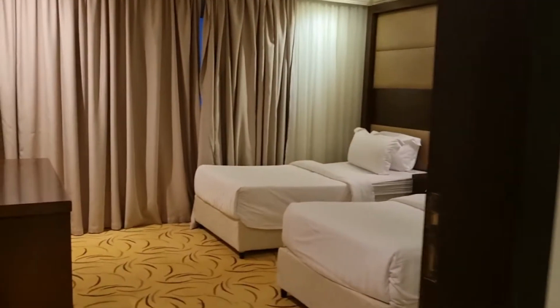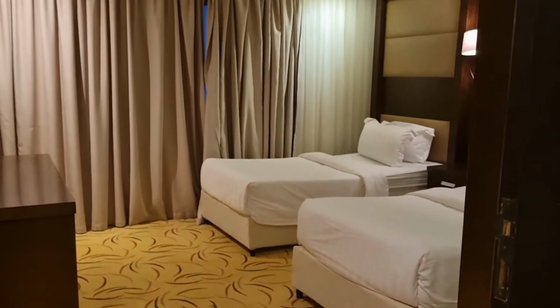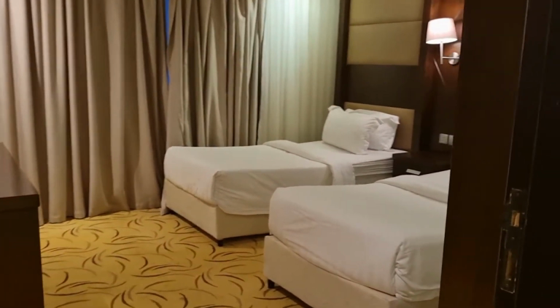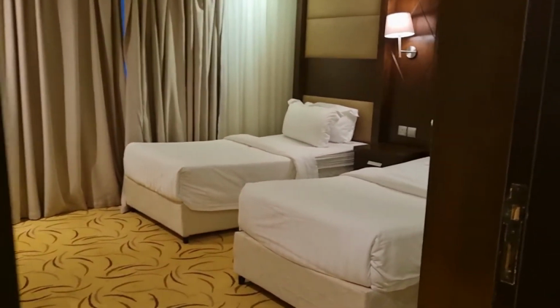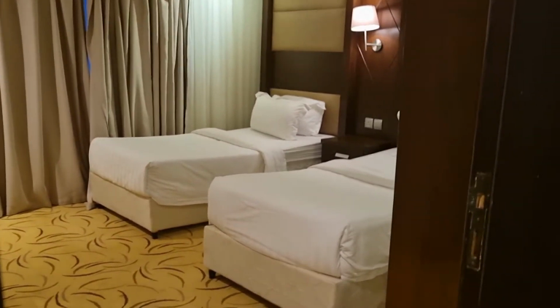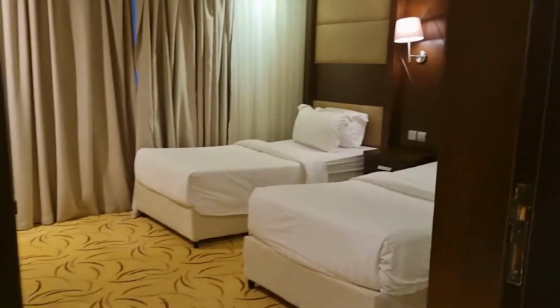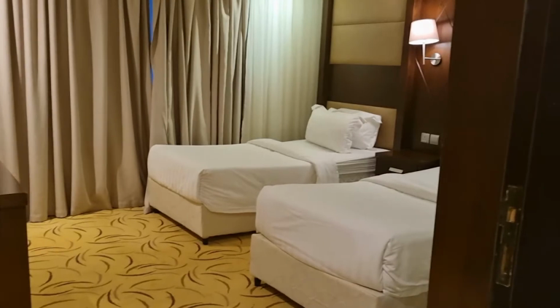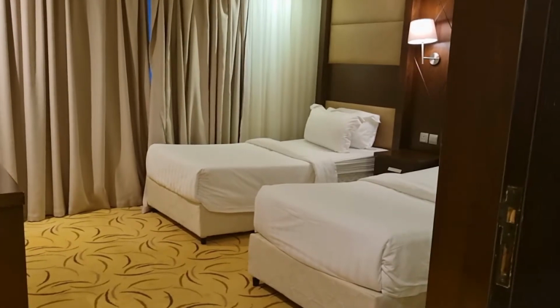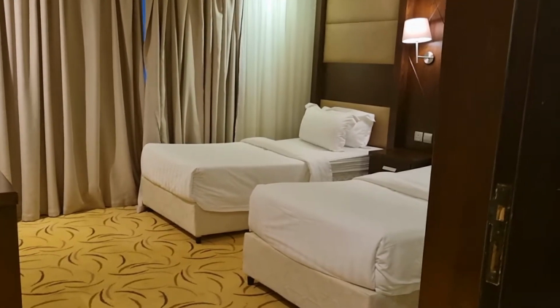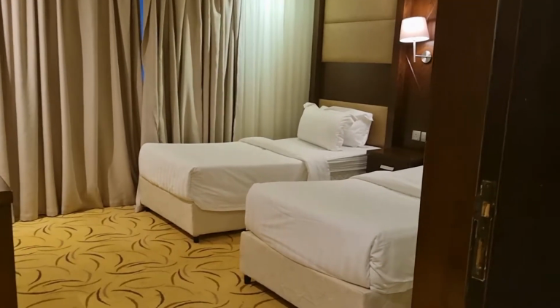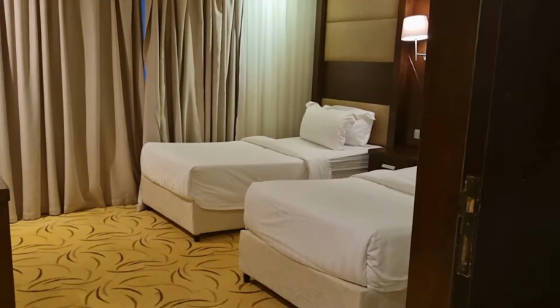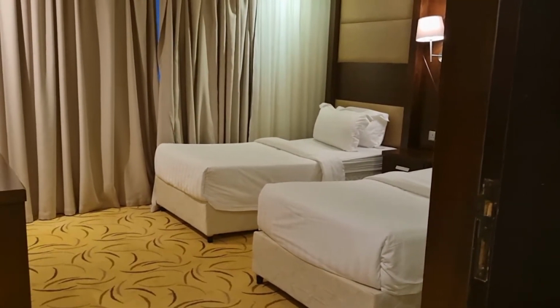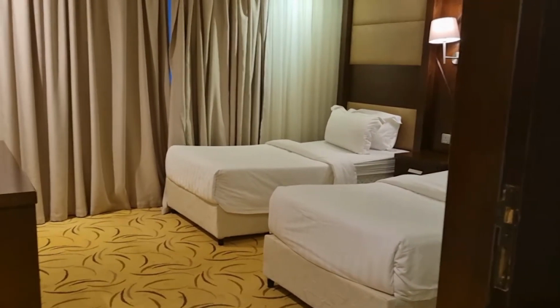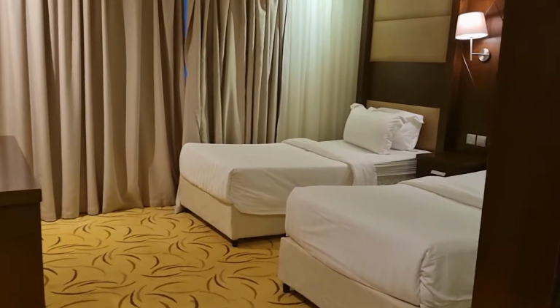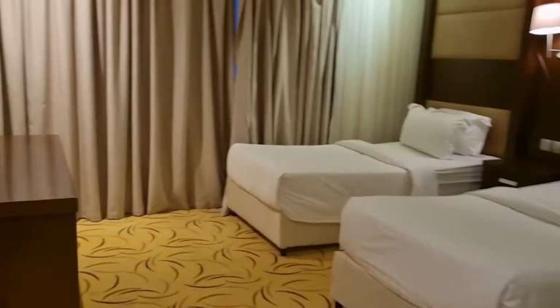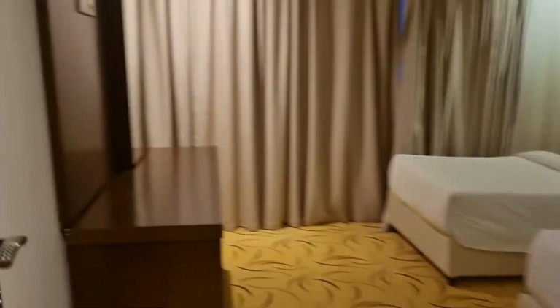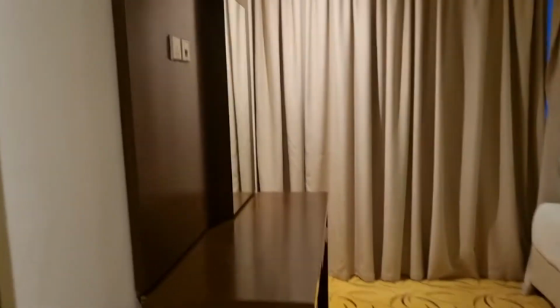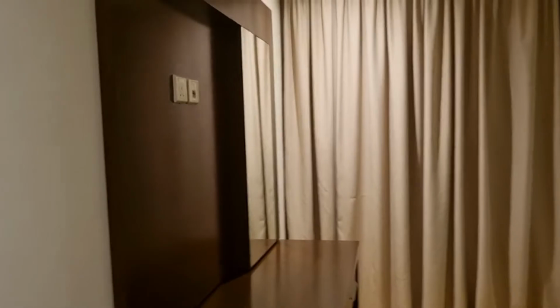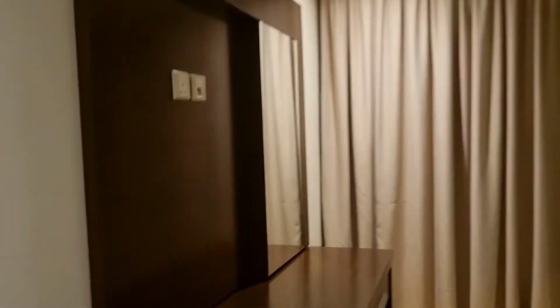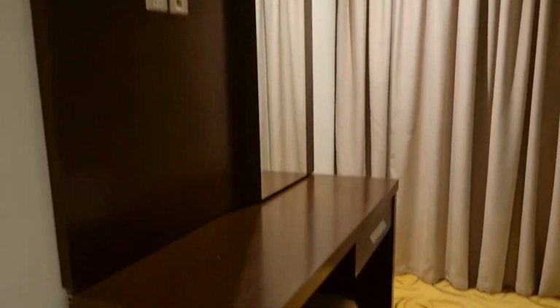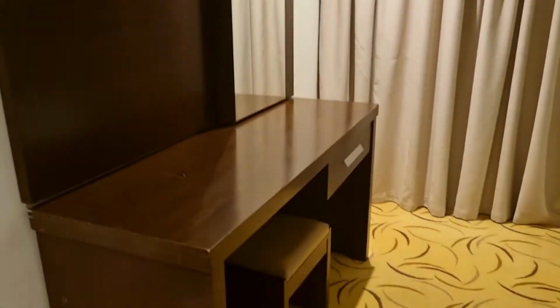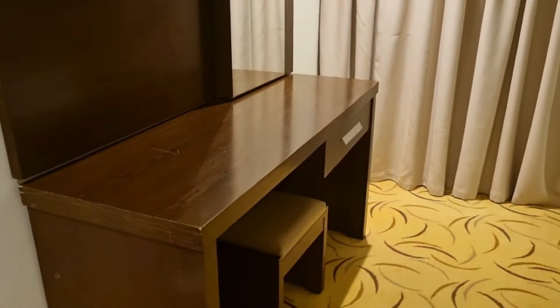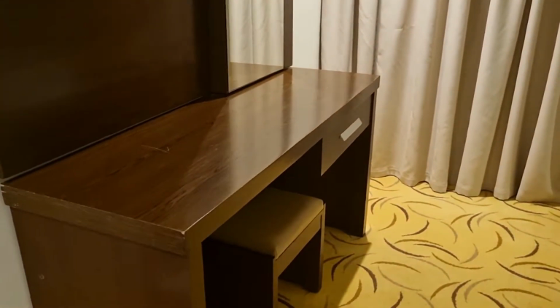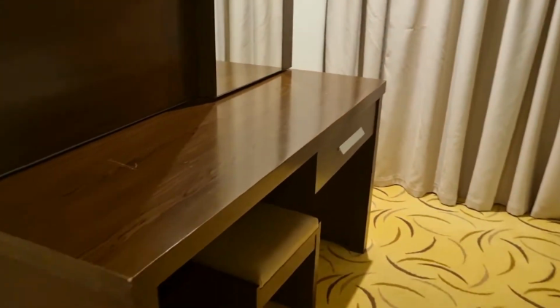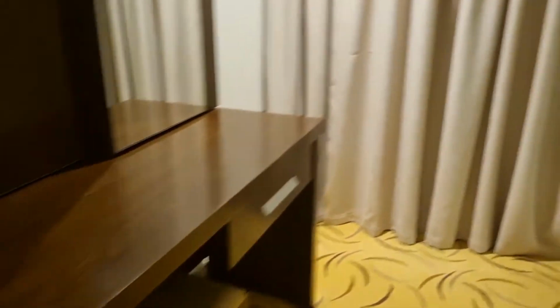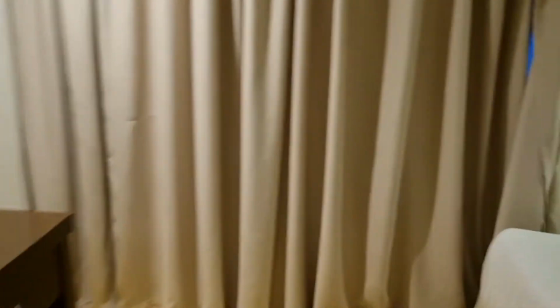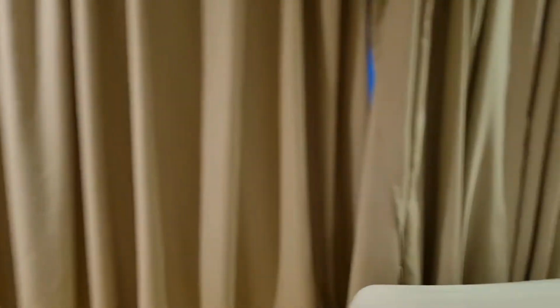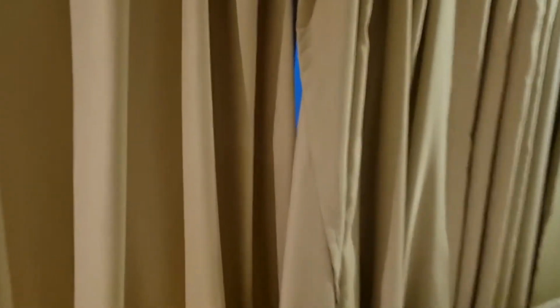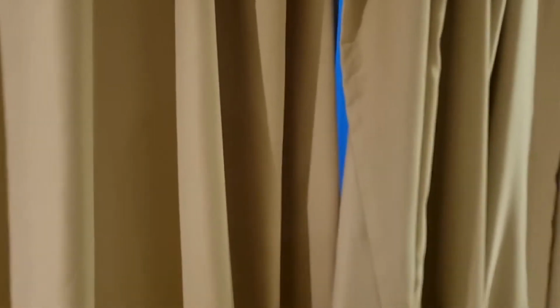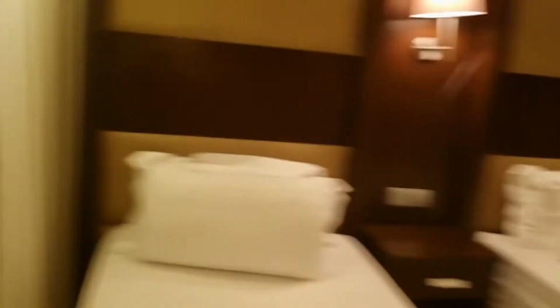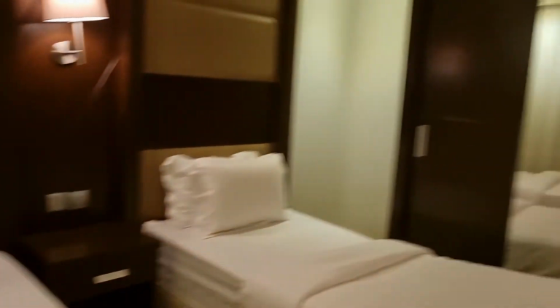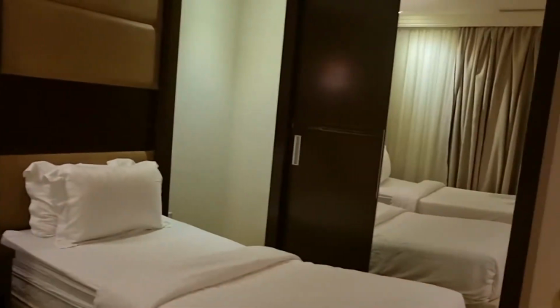Here is the first bedroom. It has two twin-size beds — I believe they're bigger than twin-size beds — with a table or a dresser and a closet.